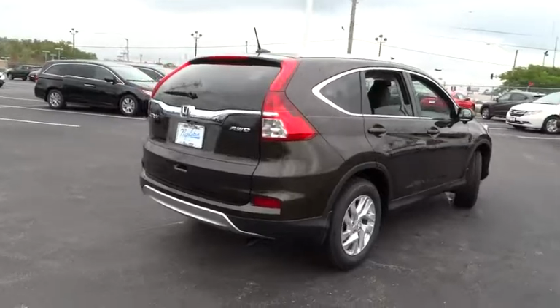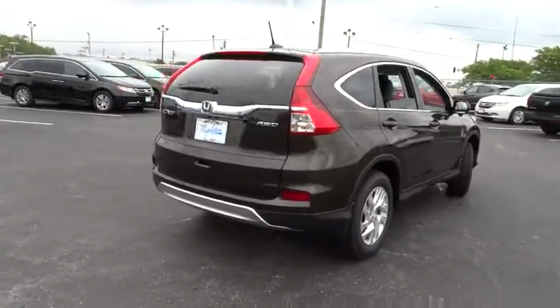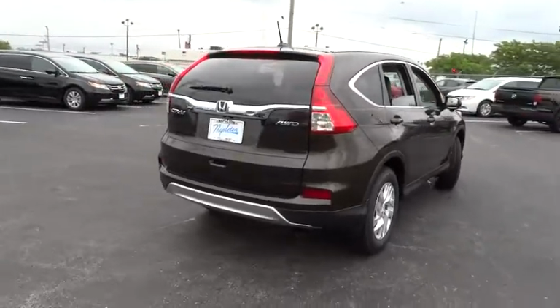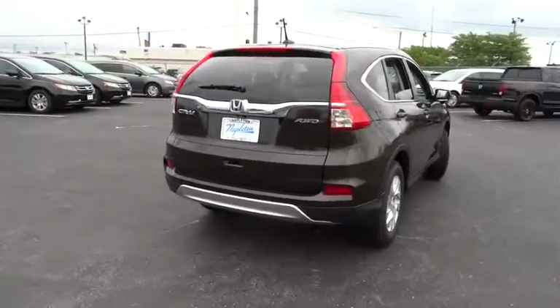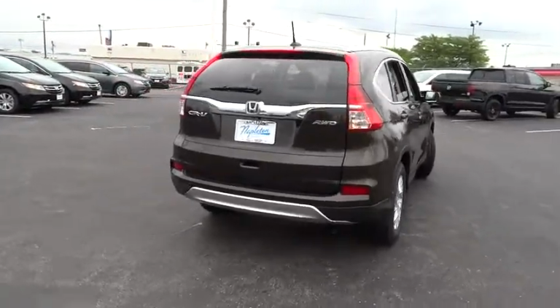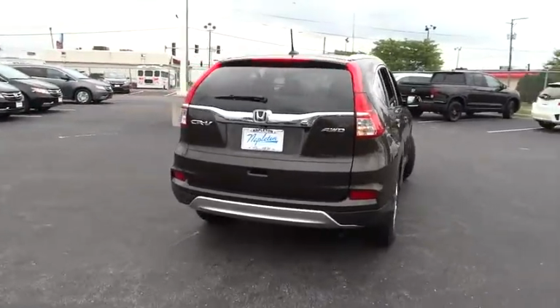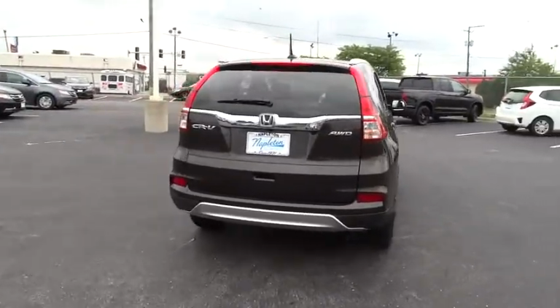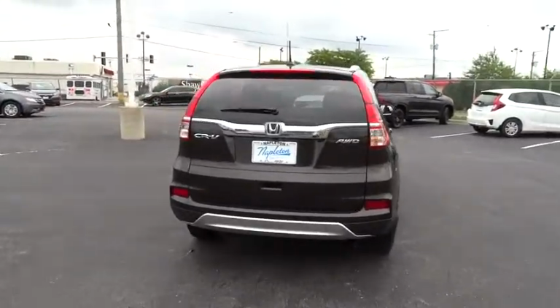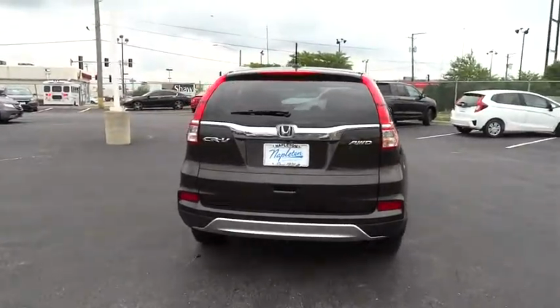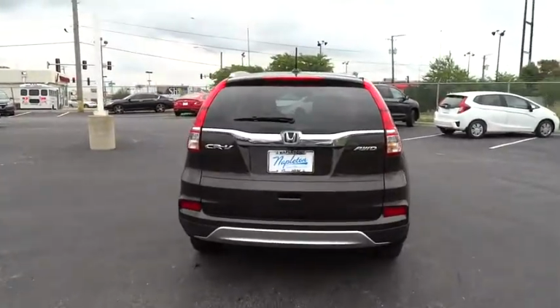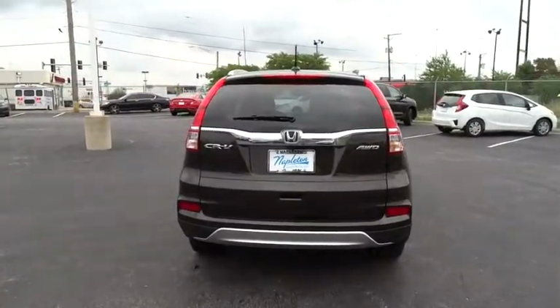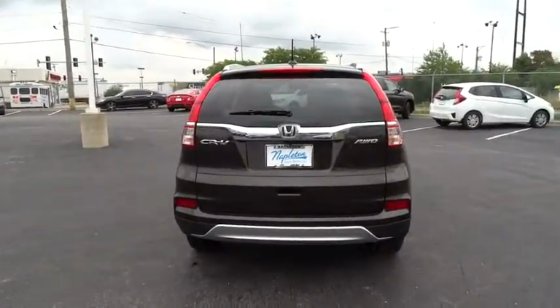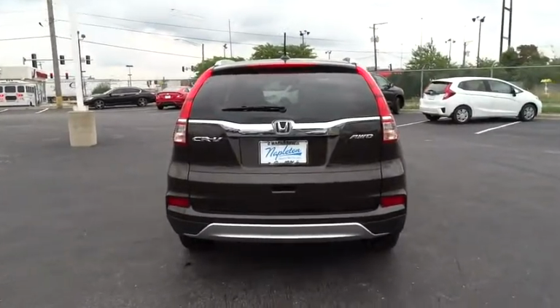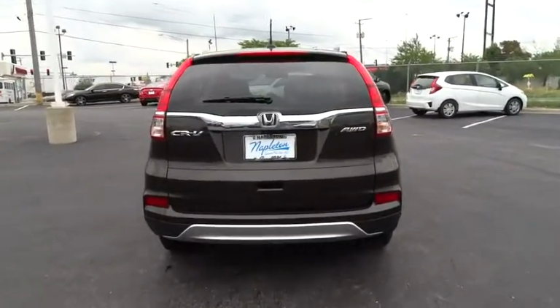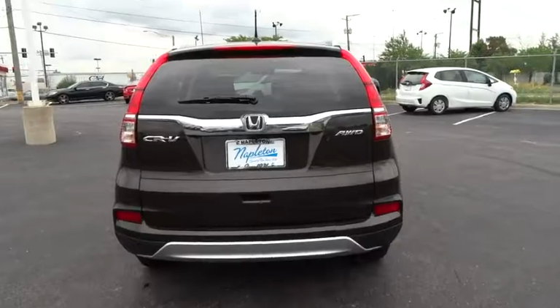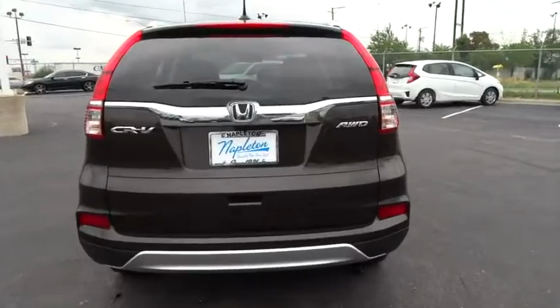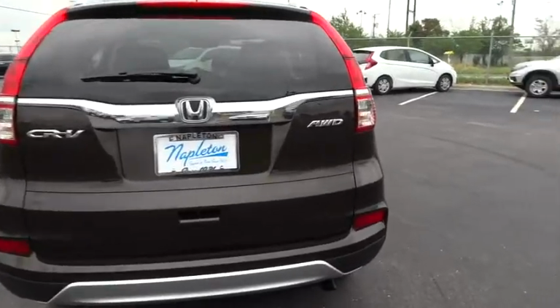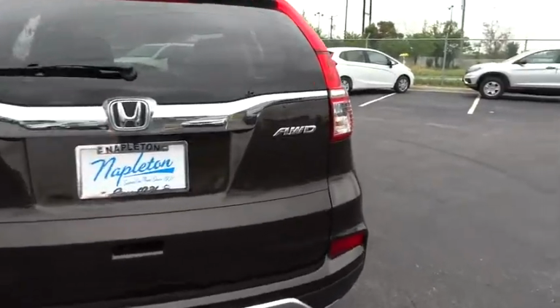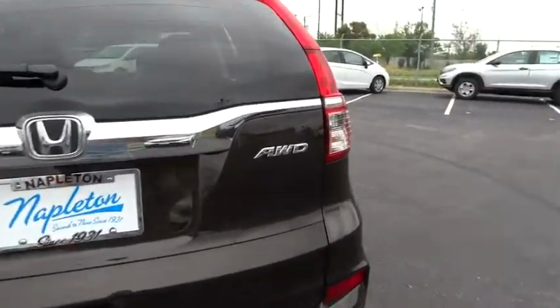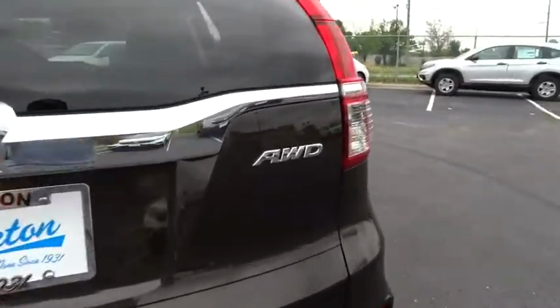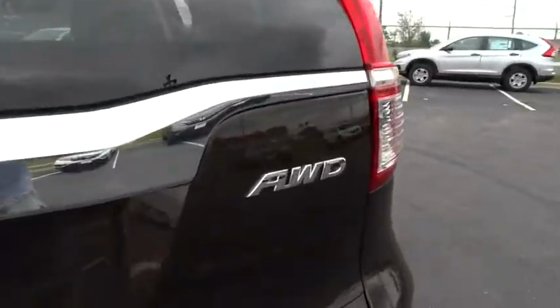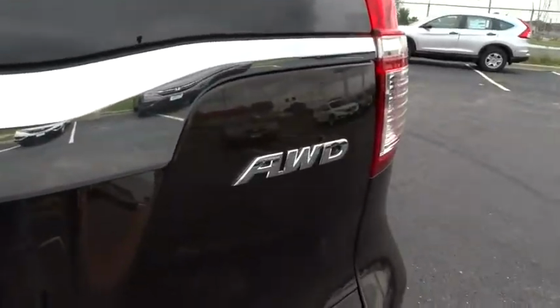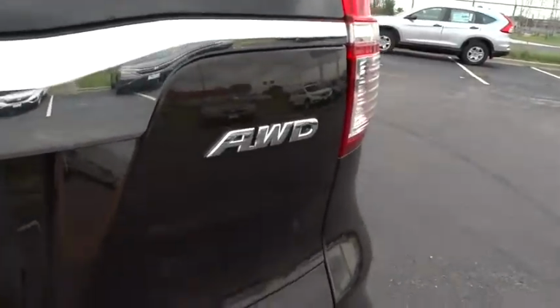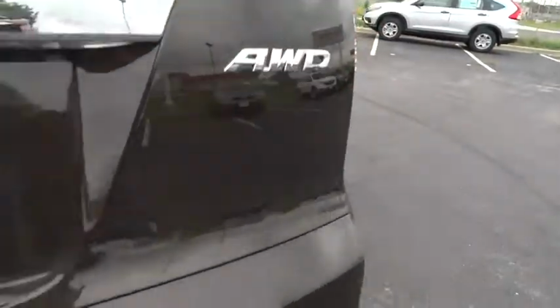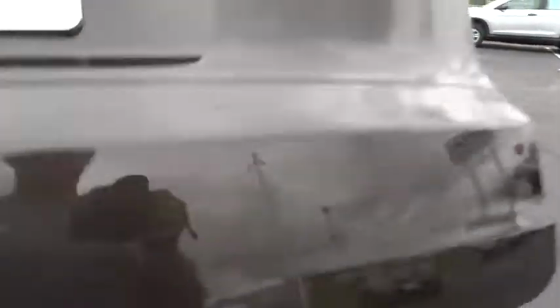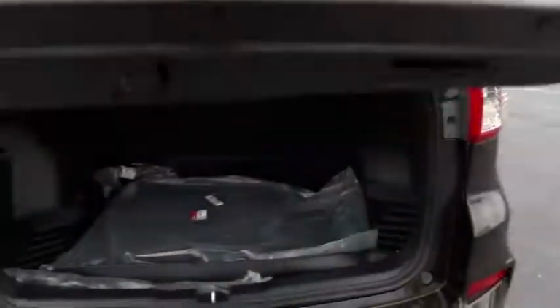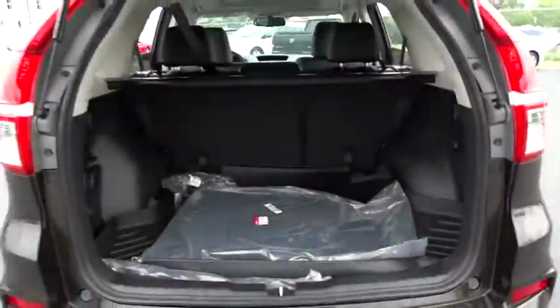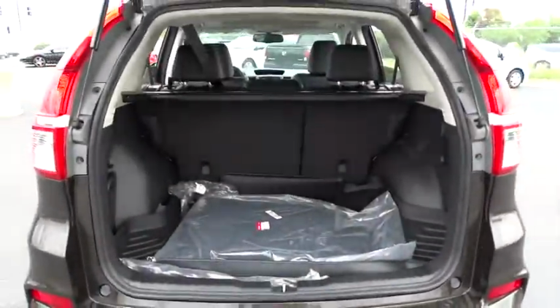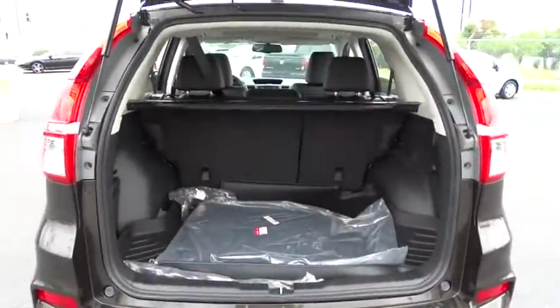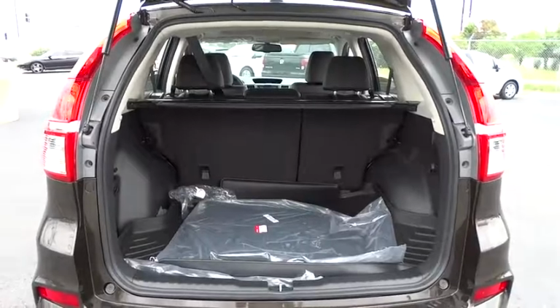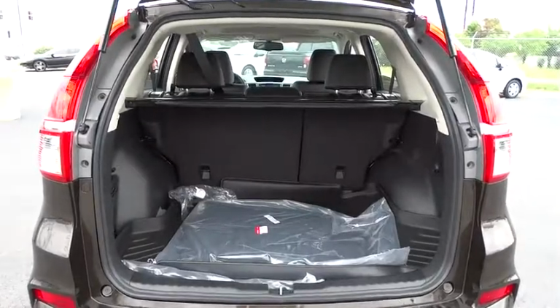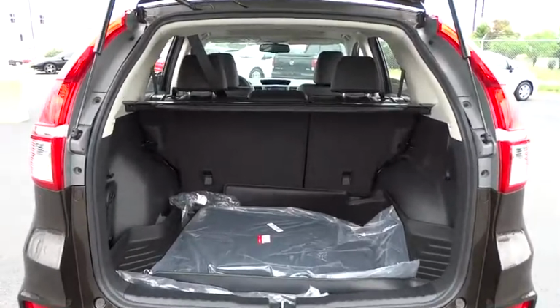Fog lights, heated front seat, rear window defroster, CD player, compass, trip computer, security system, brake assist, tachometer, panic alarm, leather seats, and power moonroof.